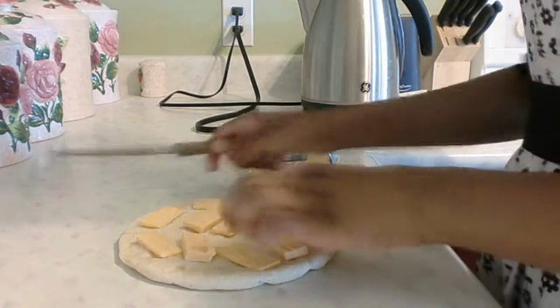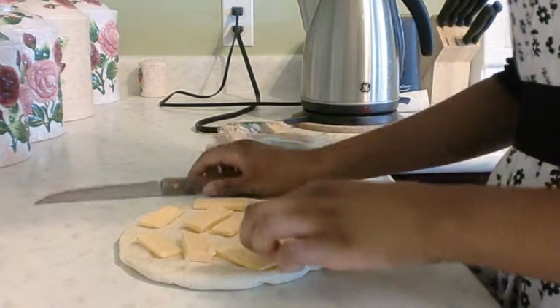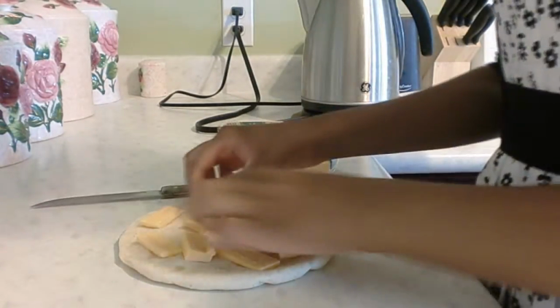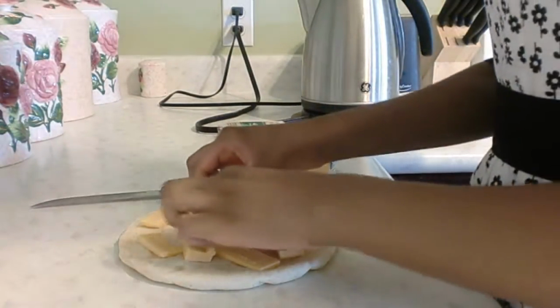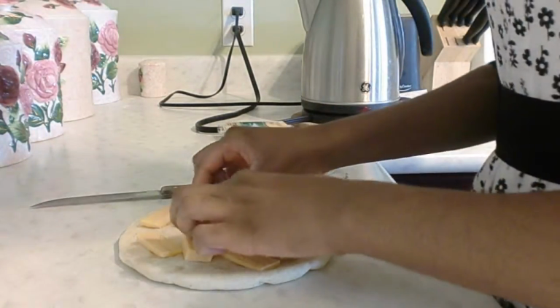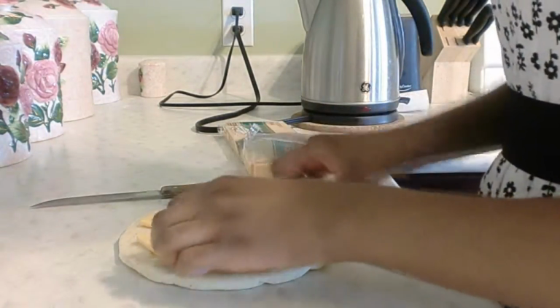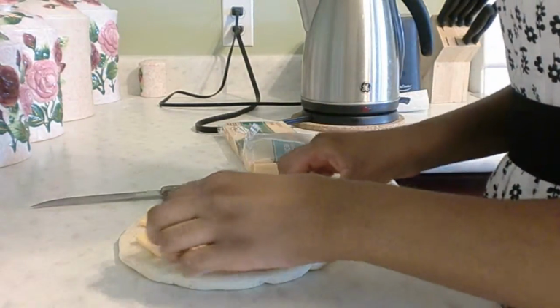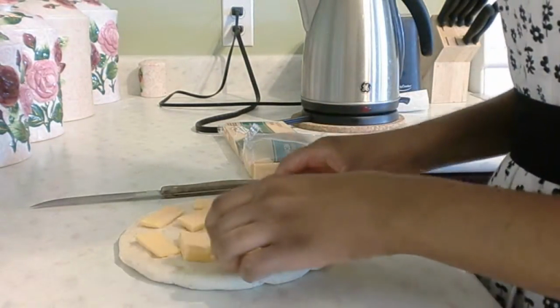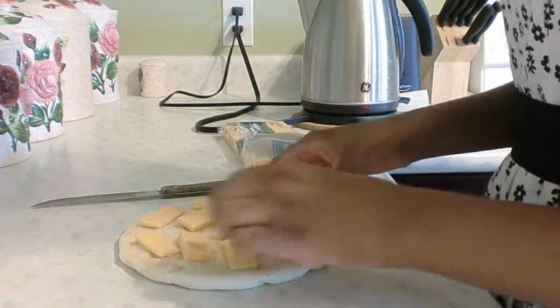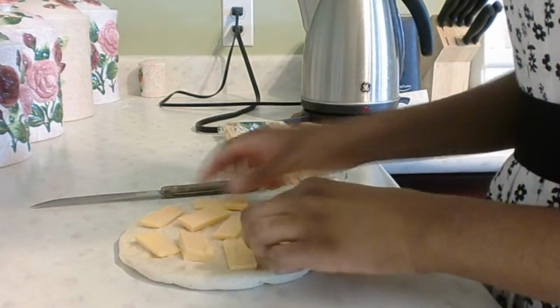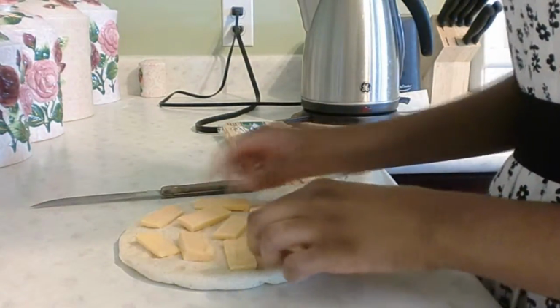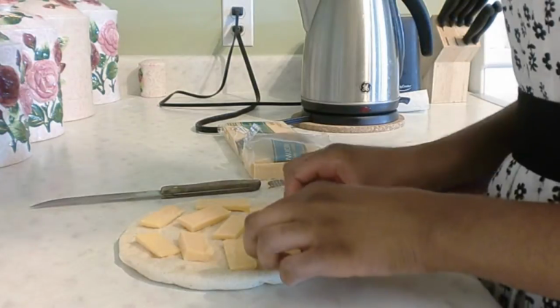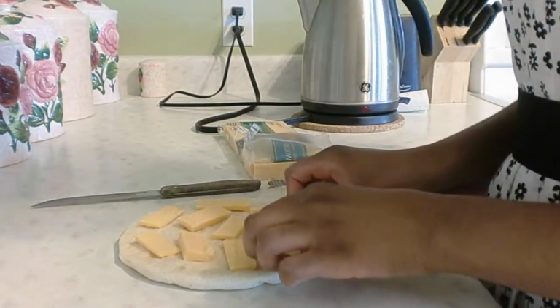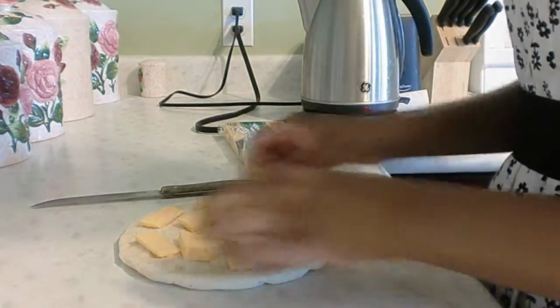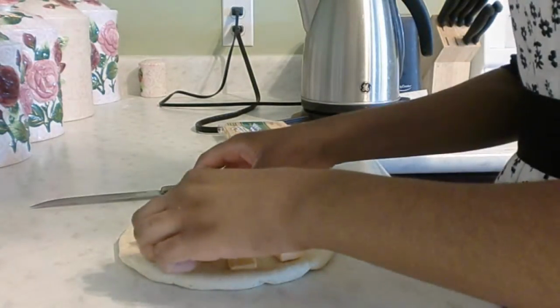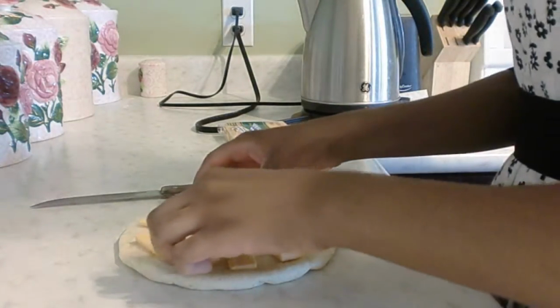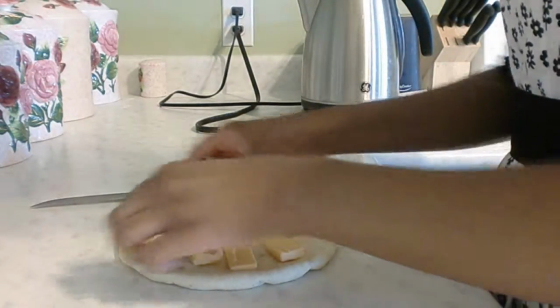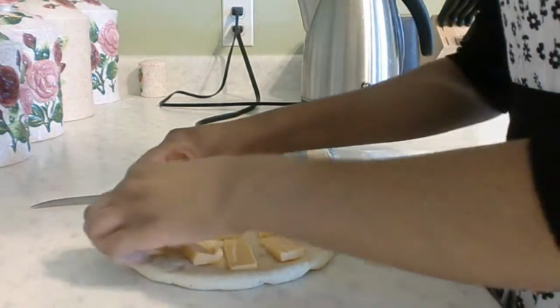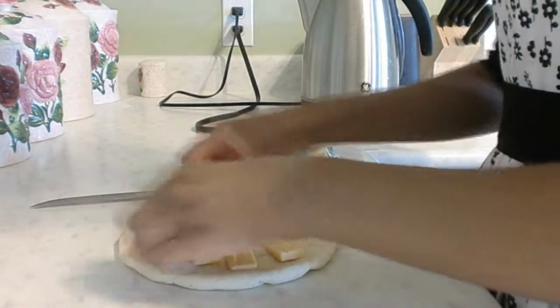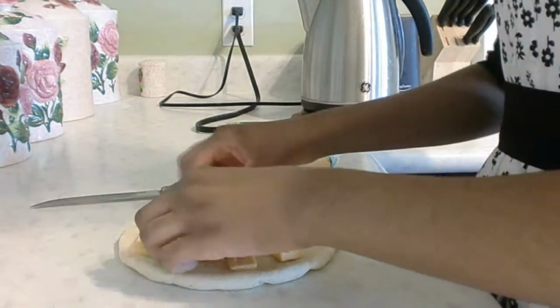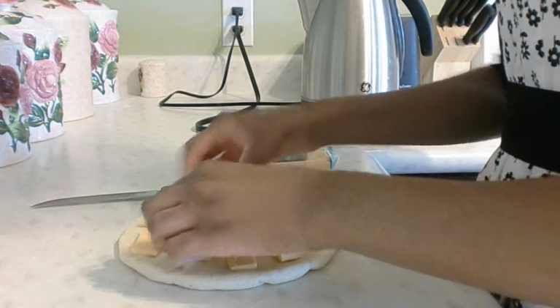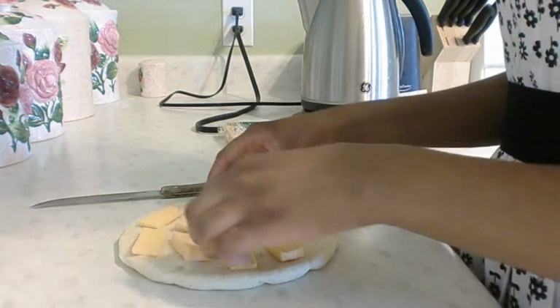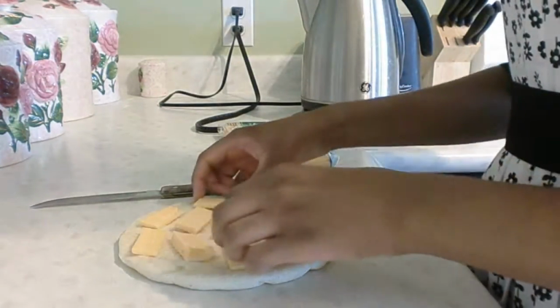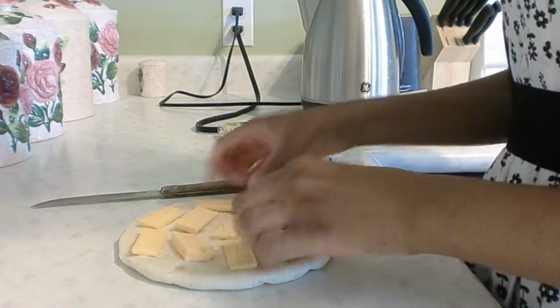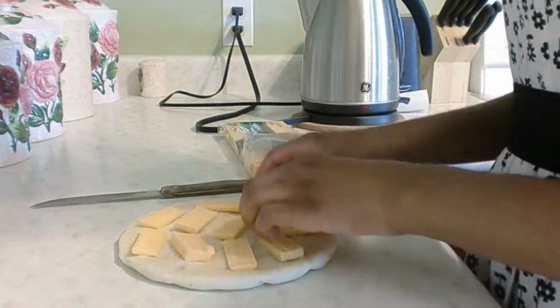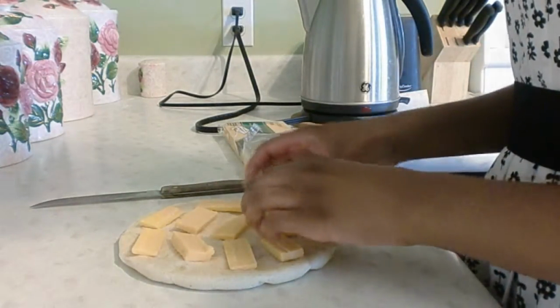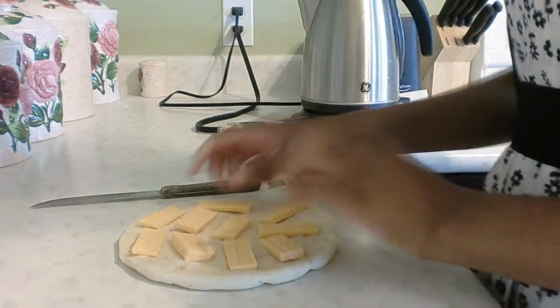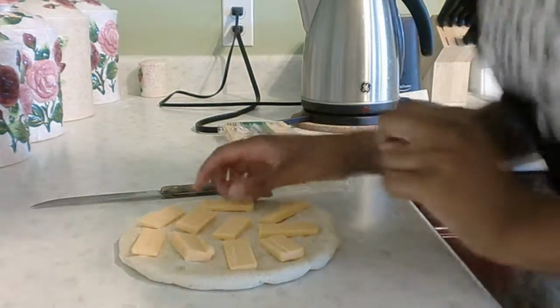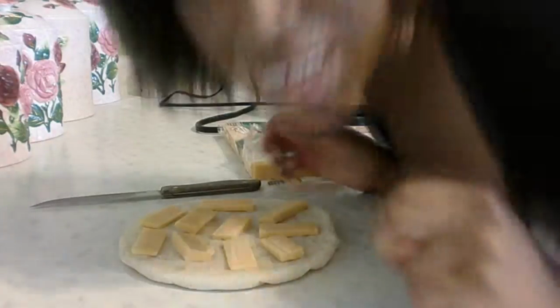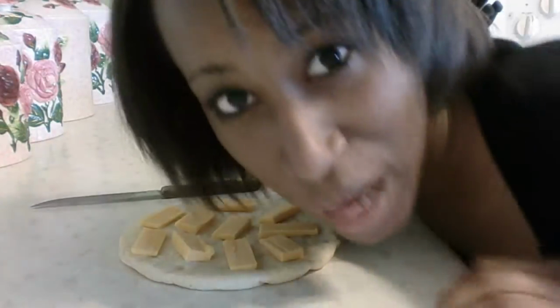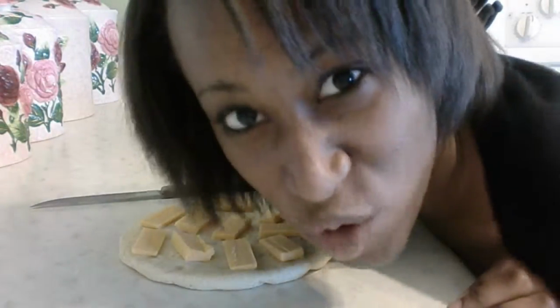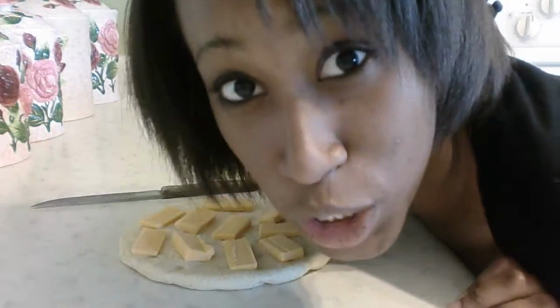Alright, now just spread the cheese around how you want them. And when you're done preparing it, it's time for the cooking.